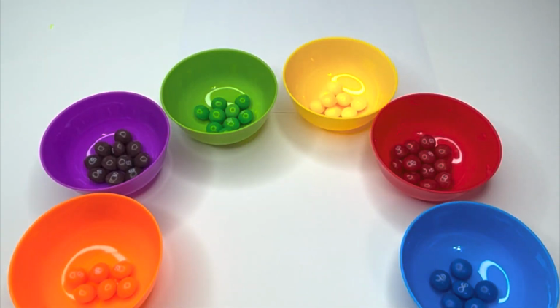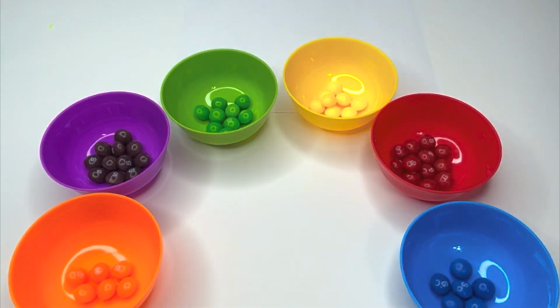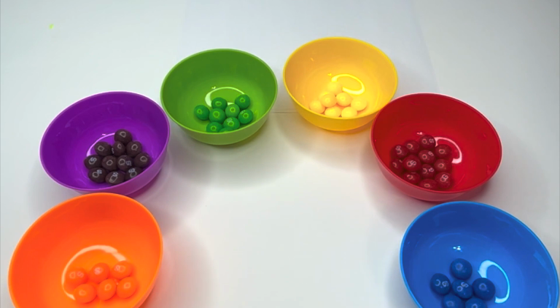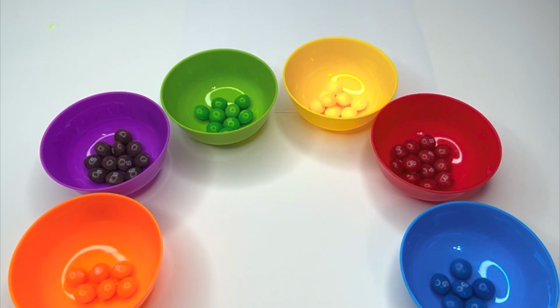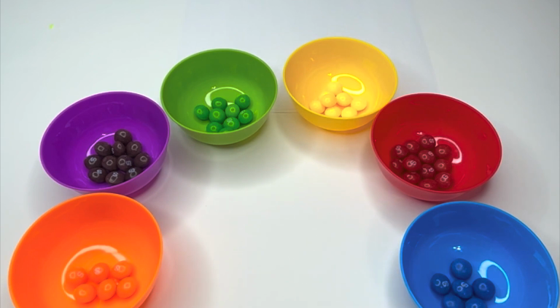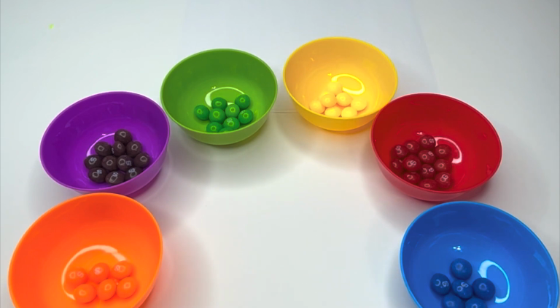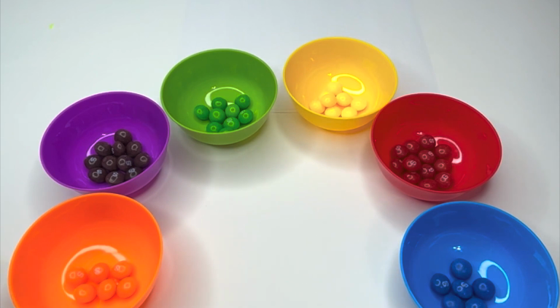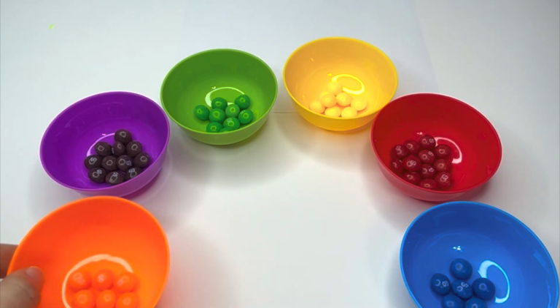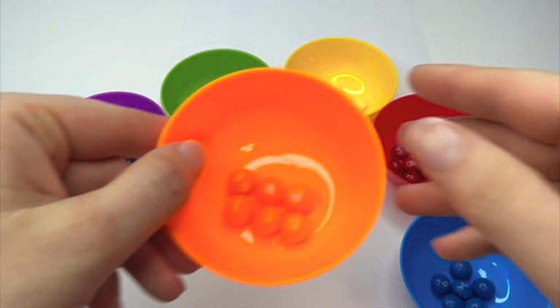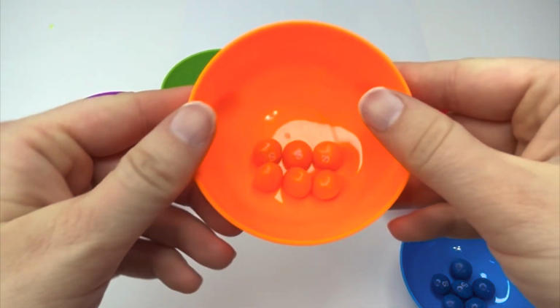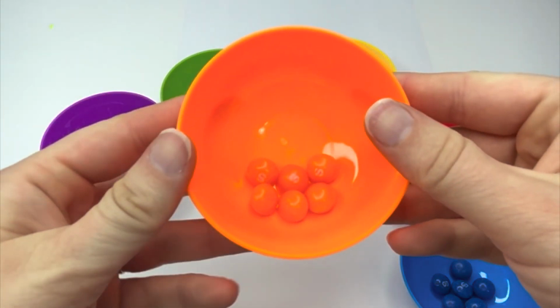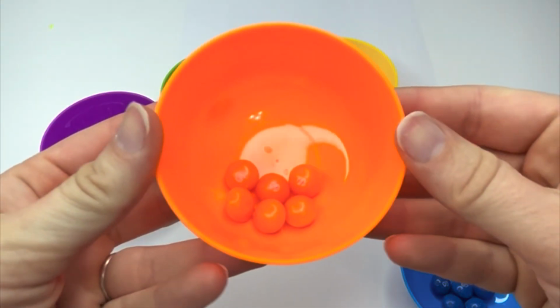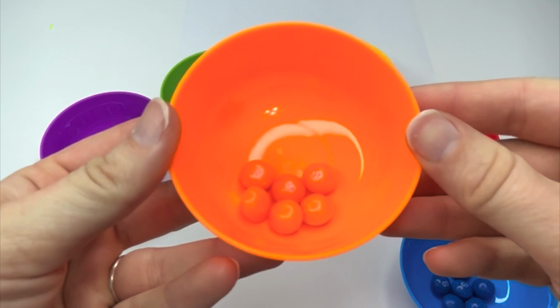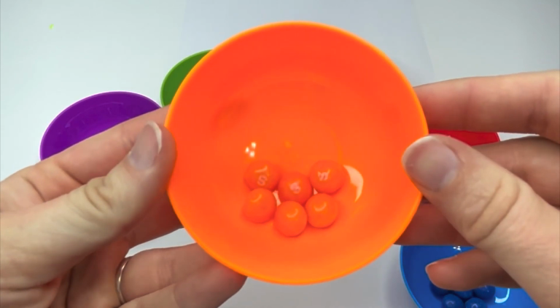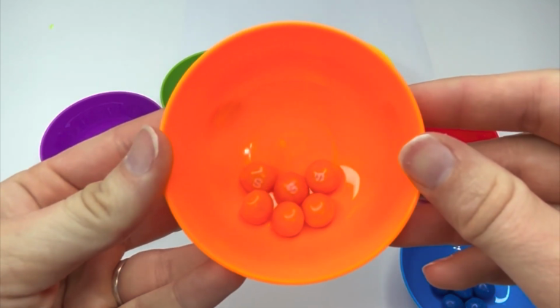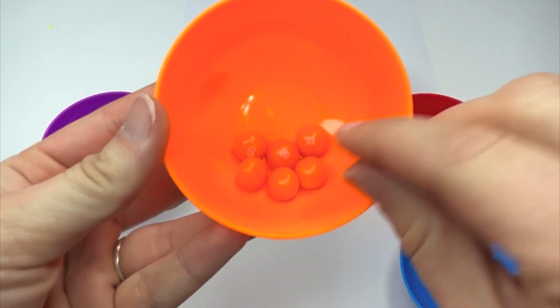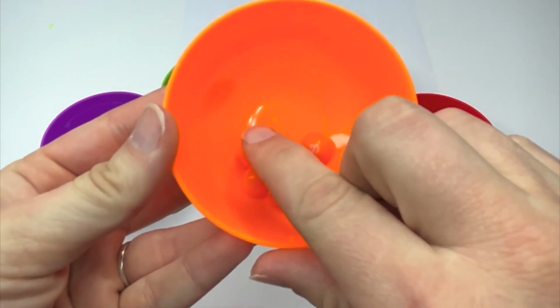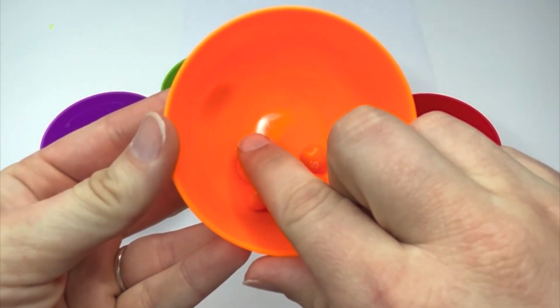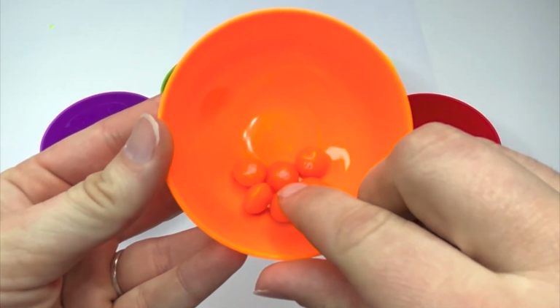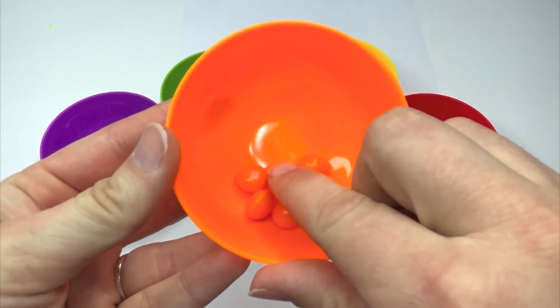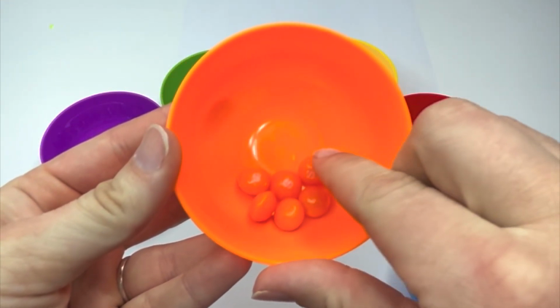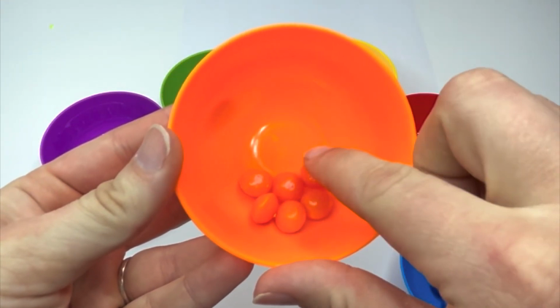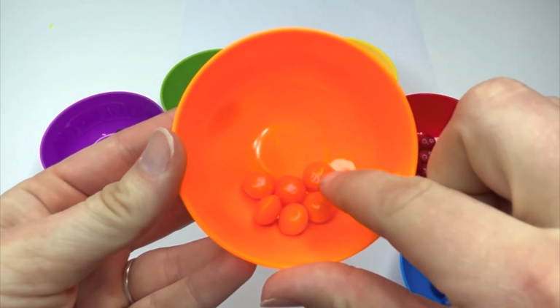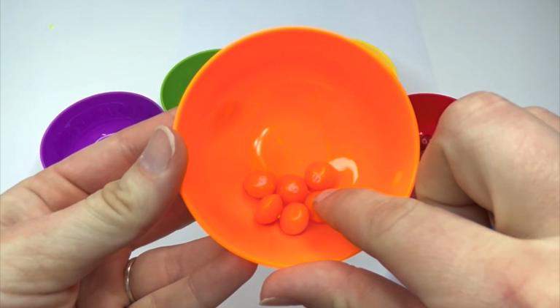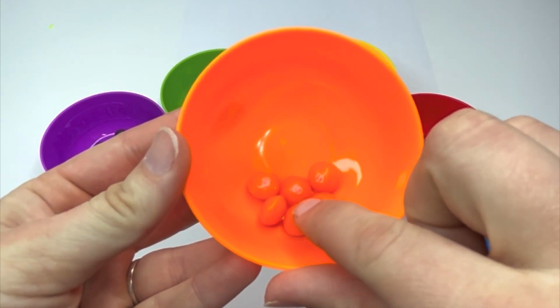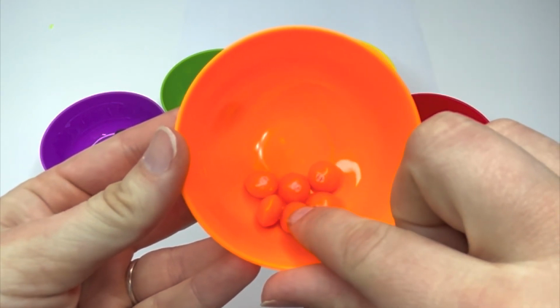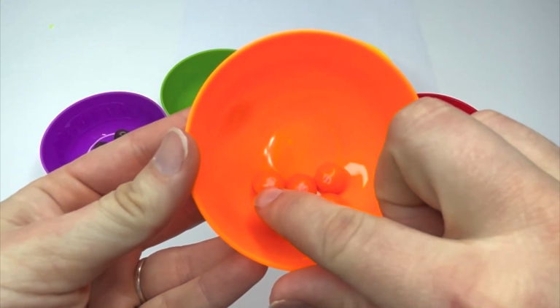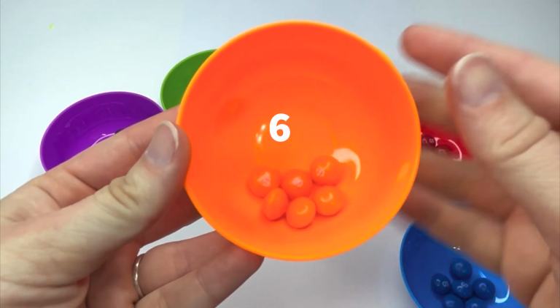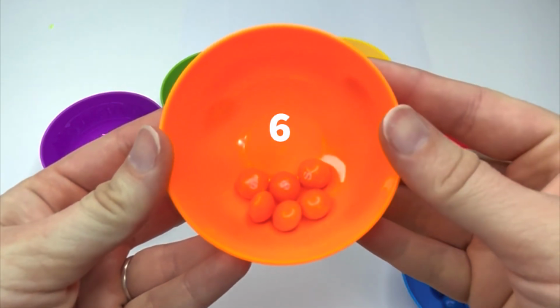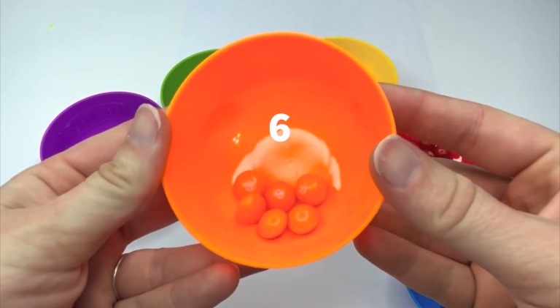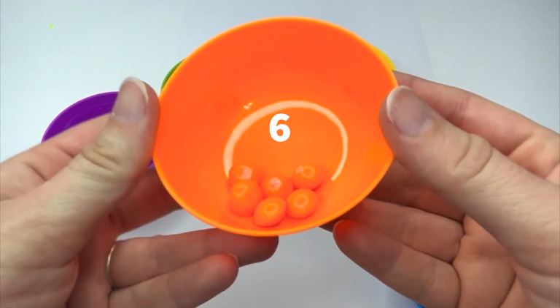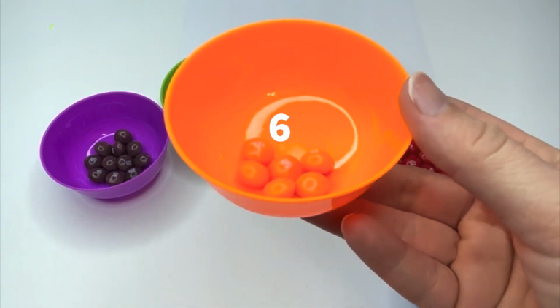Let's count how many Skittles we have. Here are our orange Skittles. How many are in there? Let's count. One, two, three, four, five, six. Six orange Skittles.